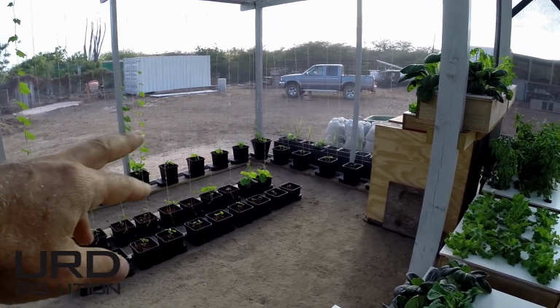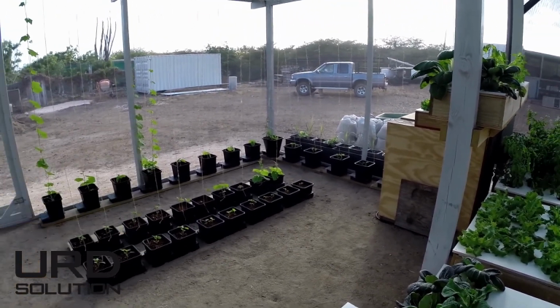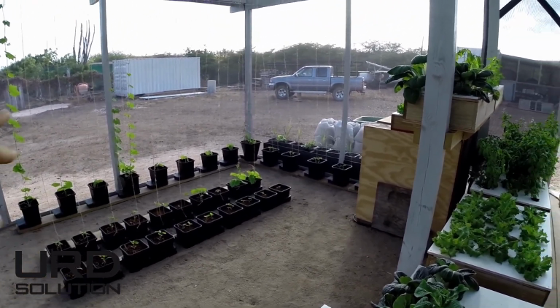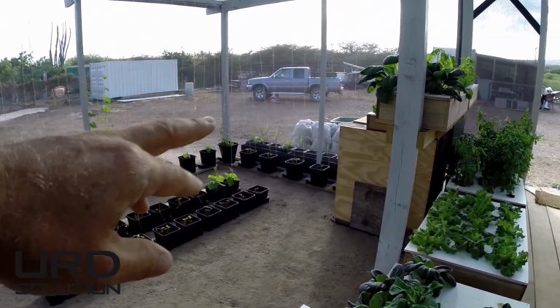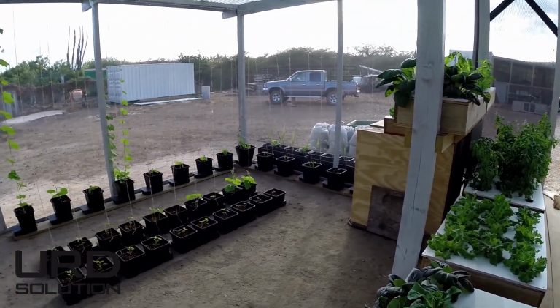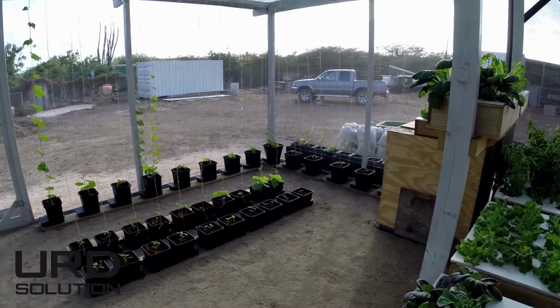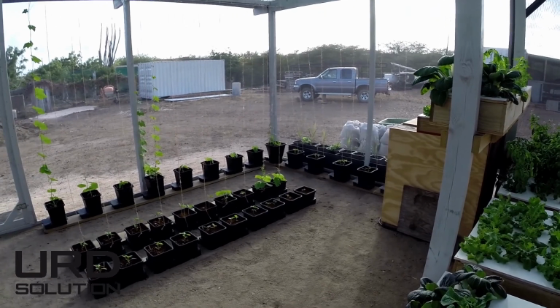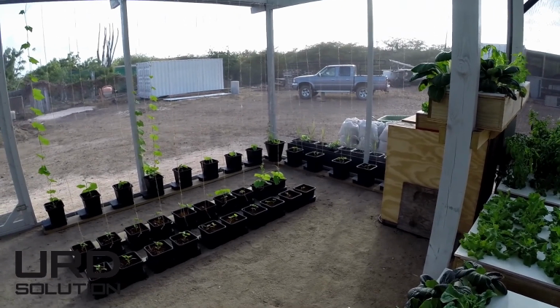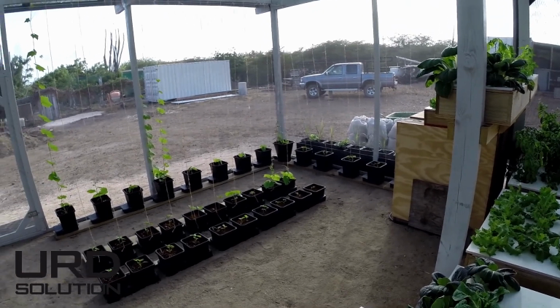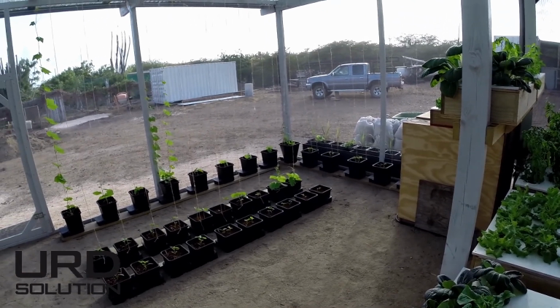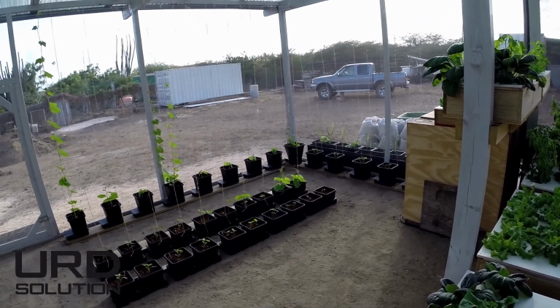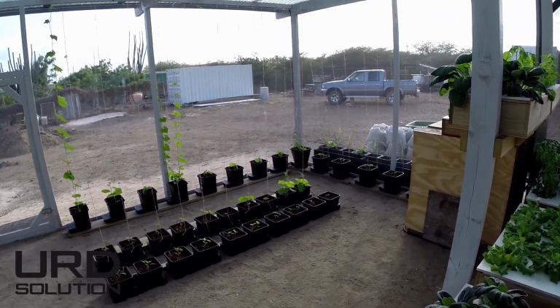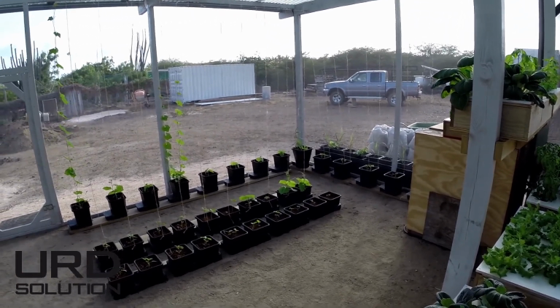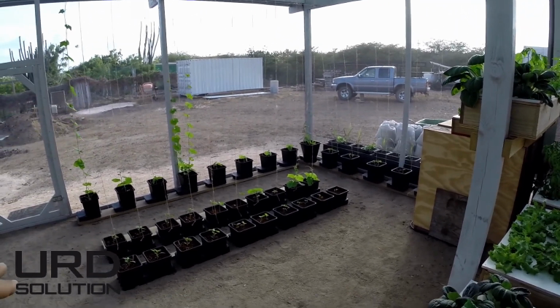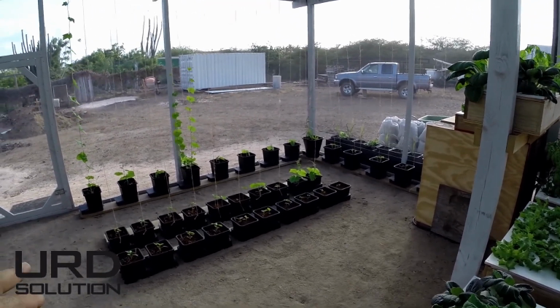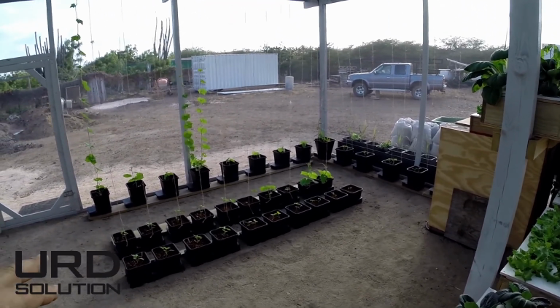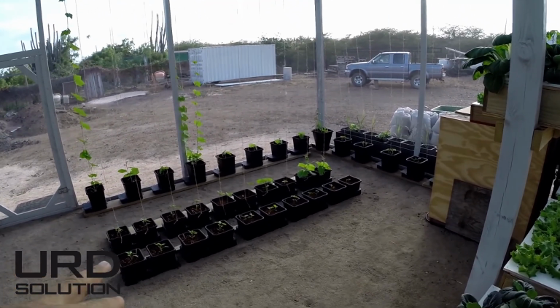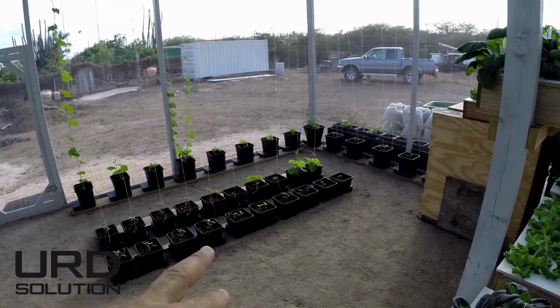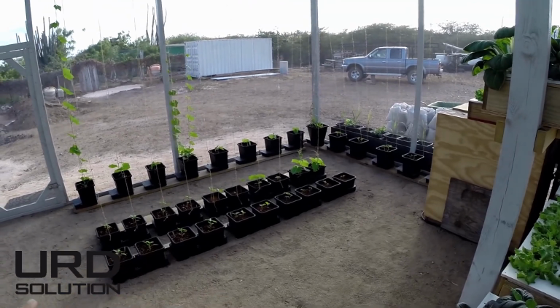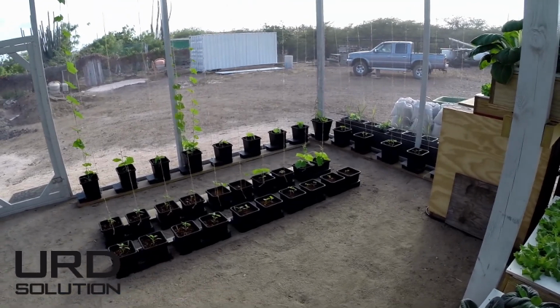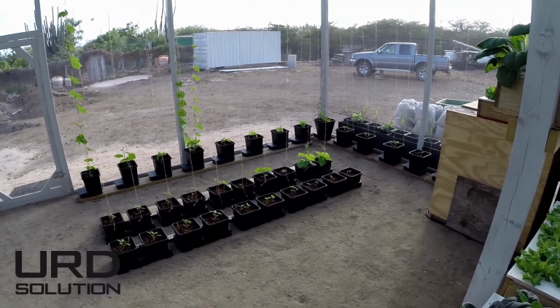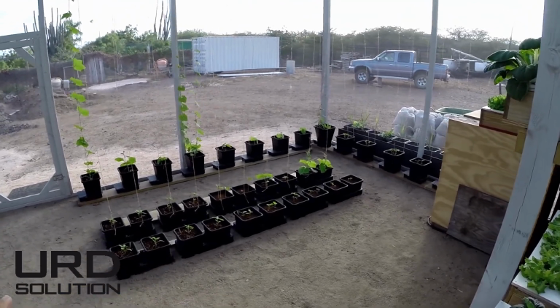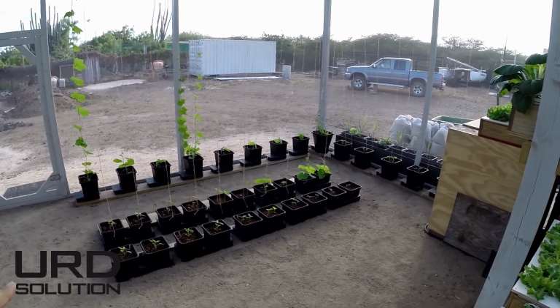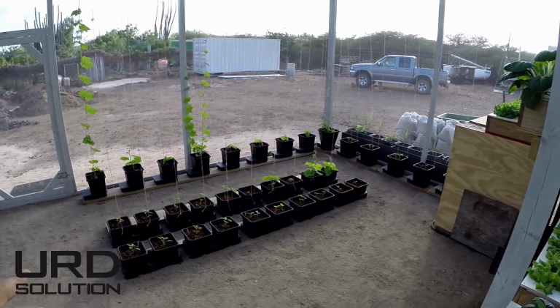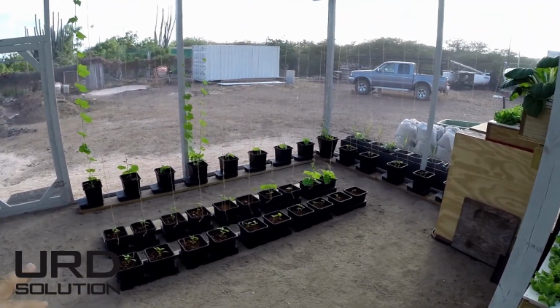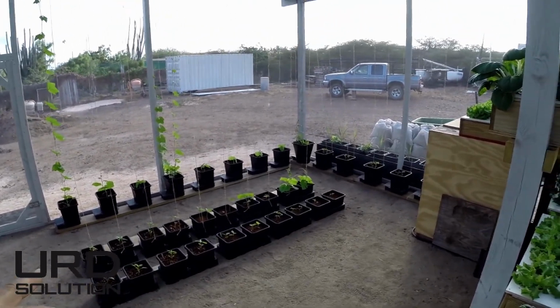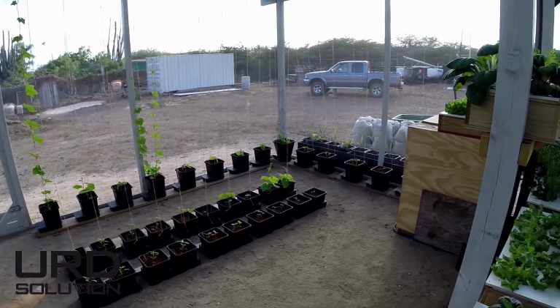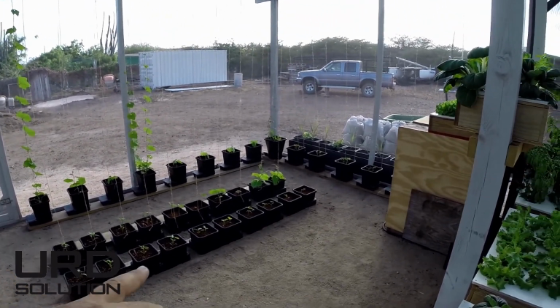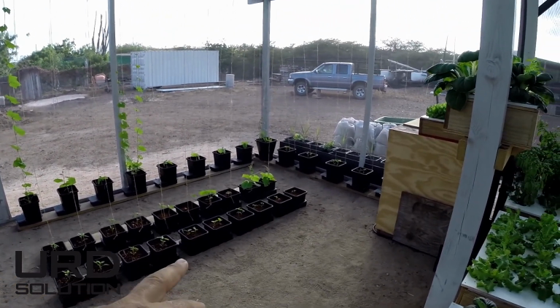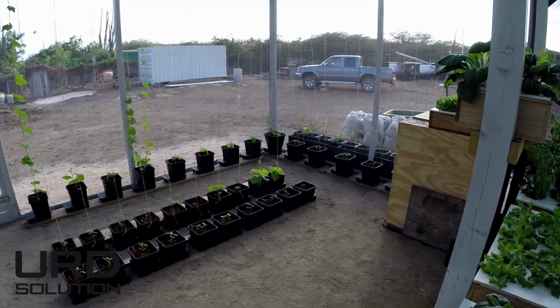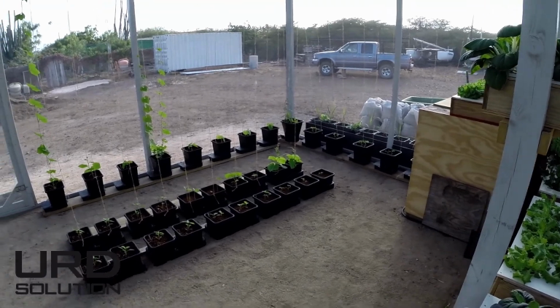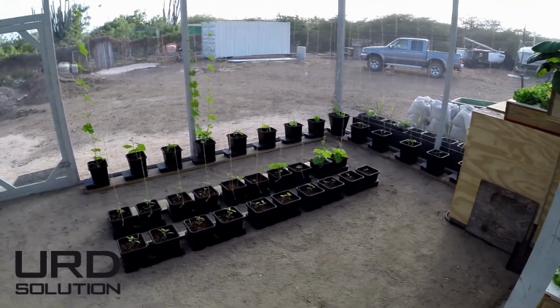We got a bunch of vine type plants — tomatoes, cucumbers, luffas. On the outside, a few more things like gourds and peppers and aubergines here.